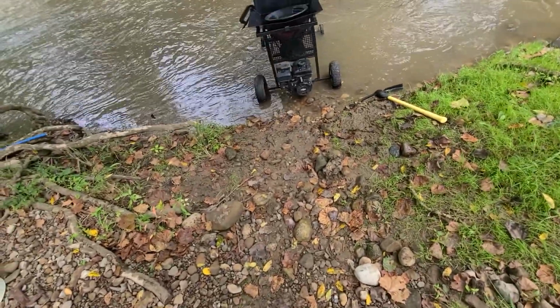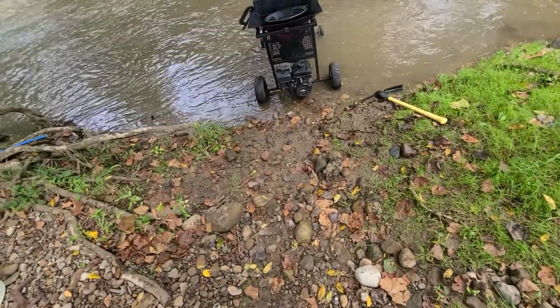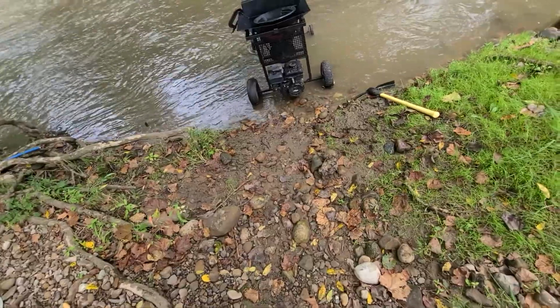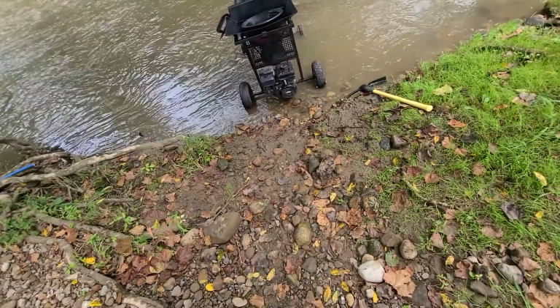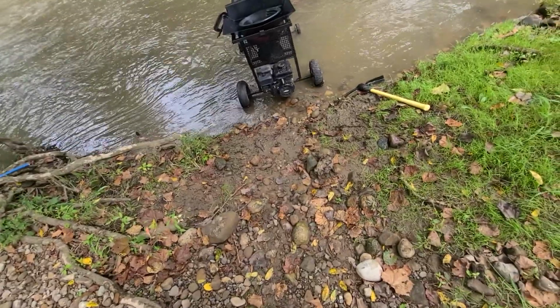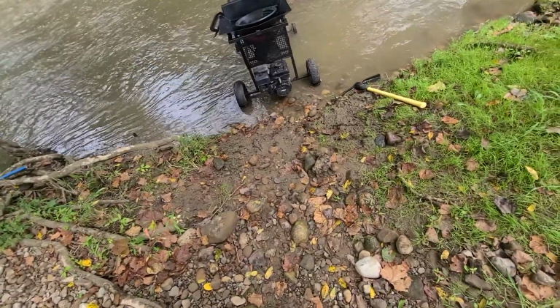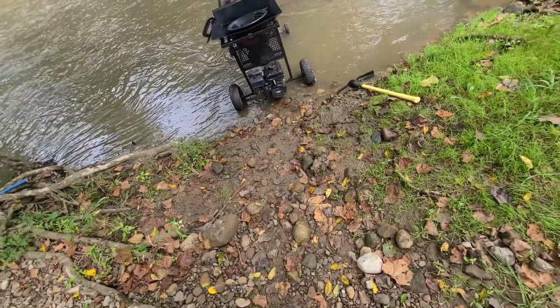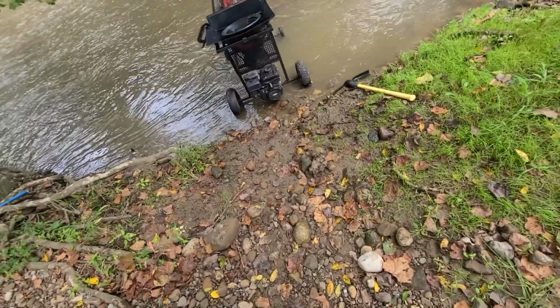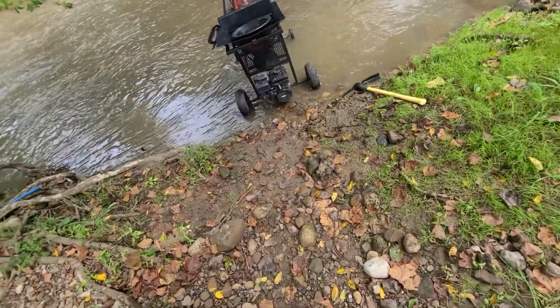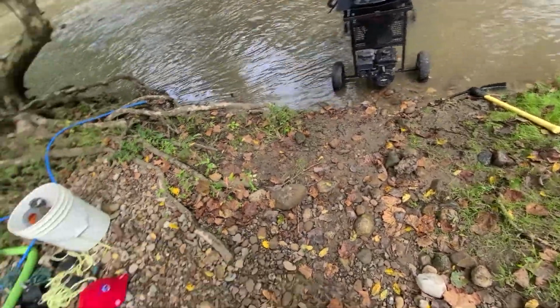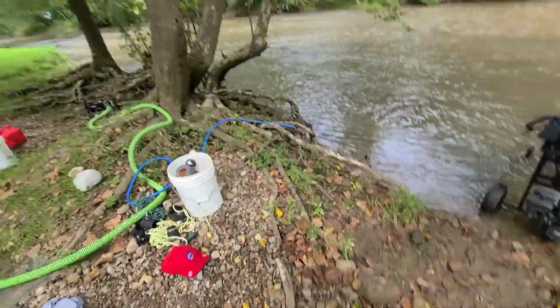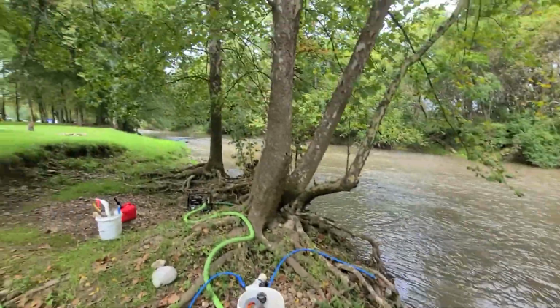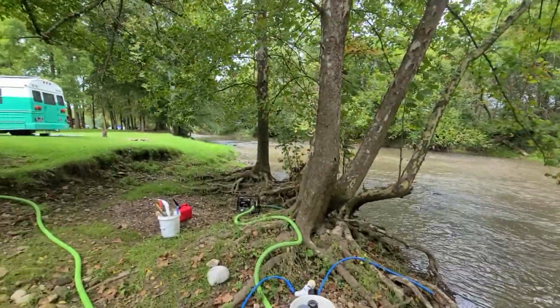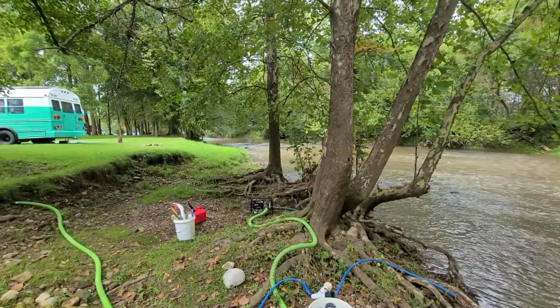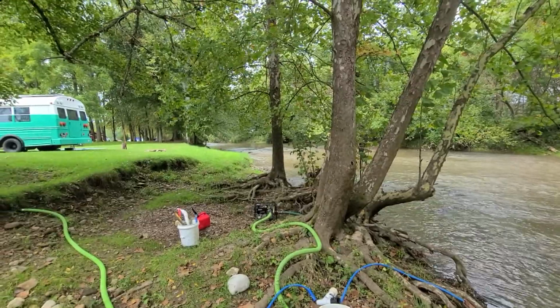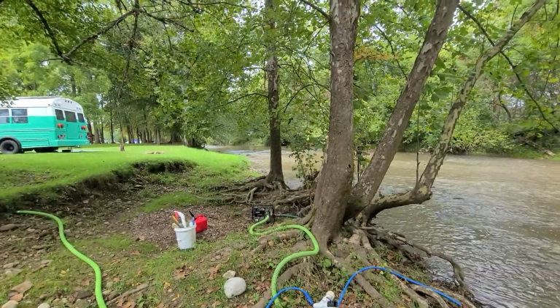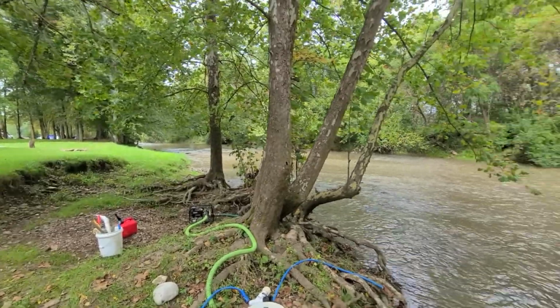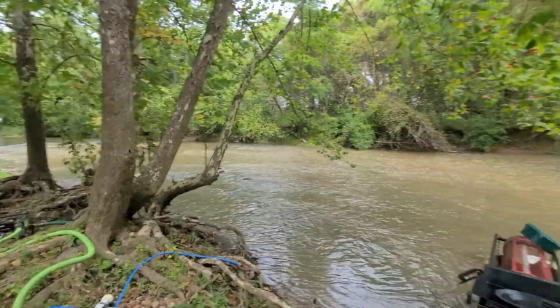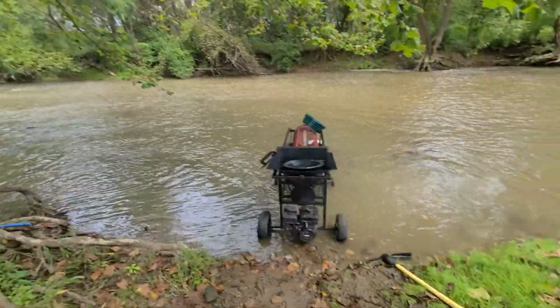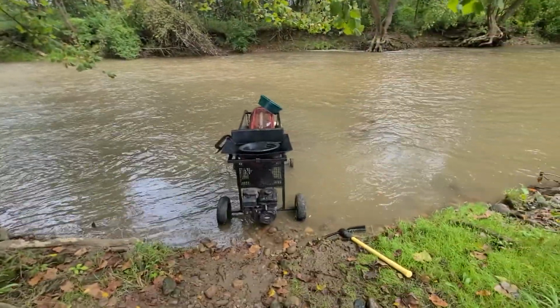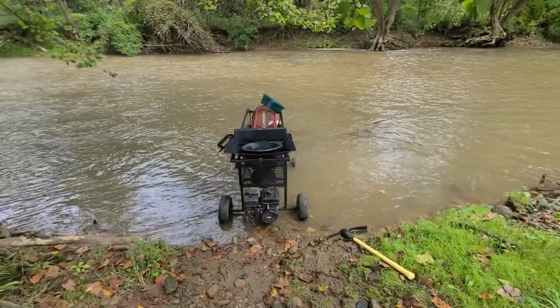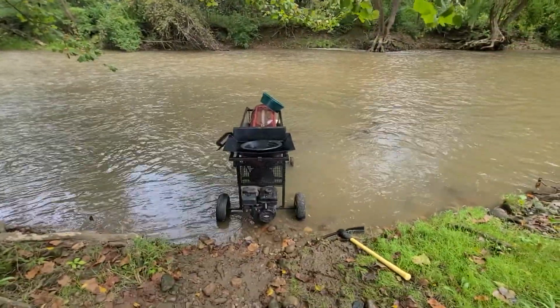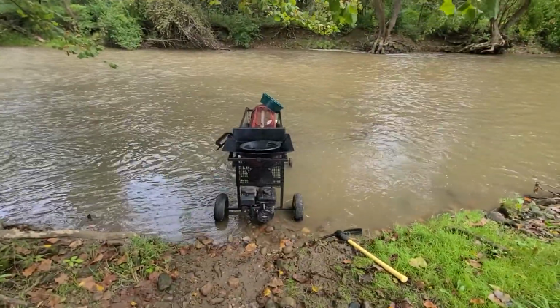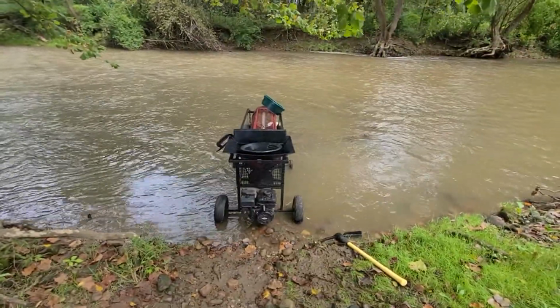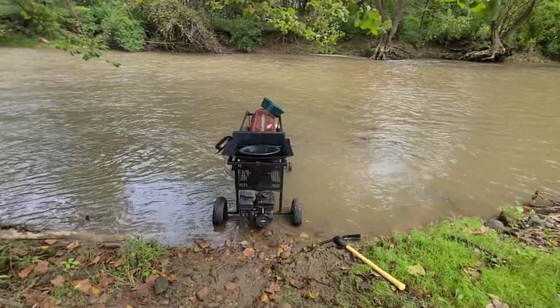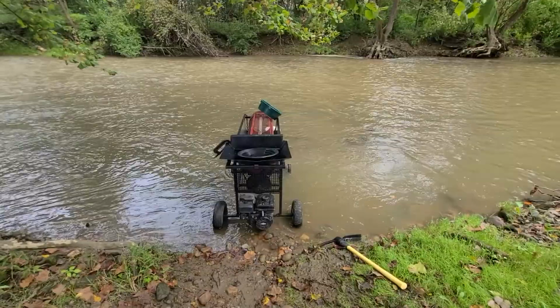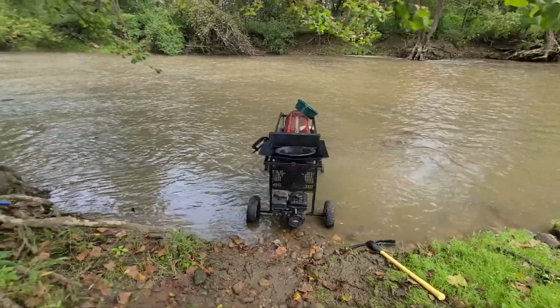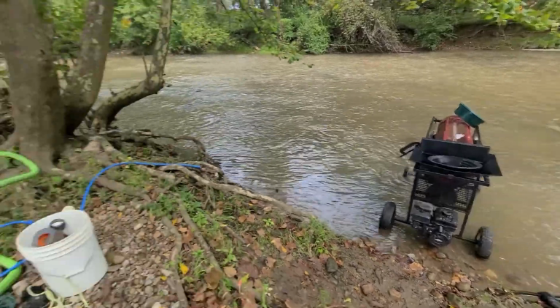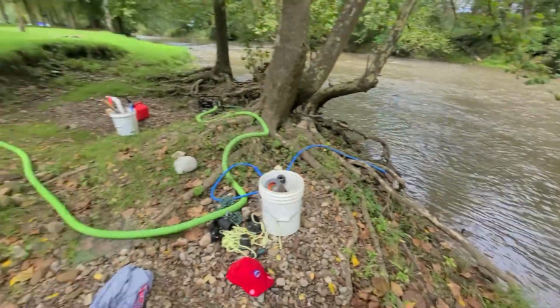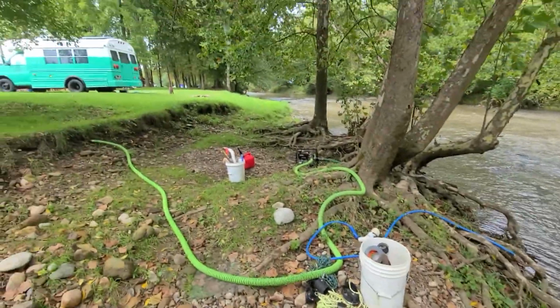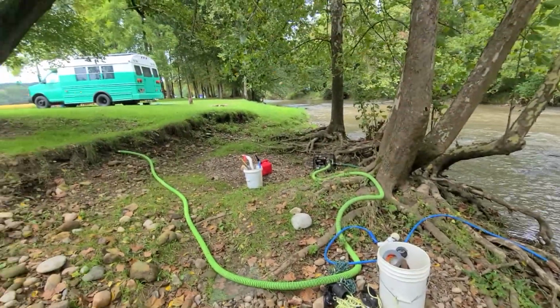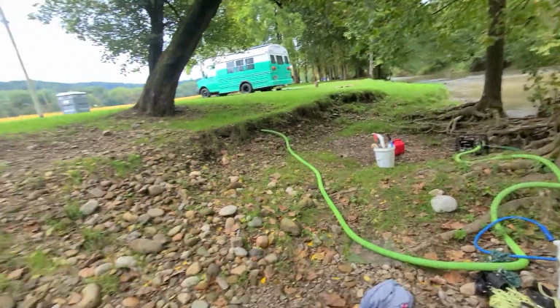I did make a decent-ass hole though. Water's starting to rush right now. I'm not sure if it's coming up or not, but it's getting real close to my motor. So I'm pulling out — loading up and rolling out.